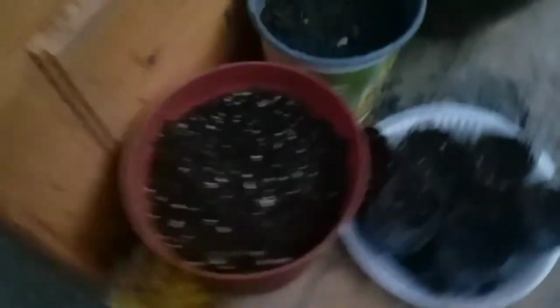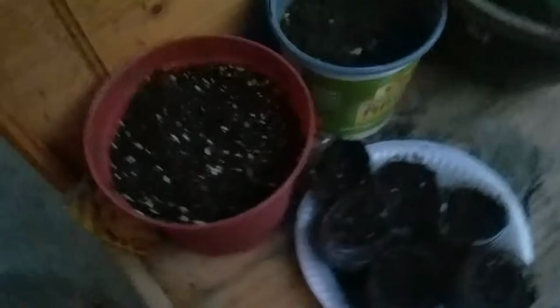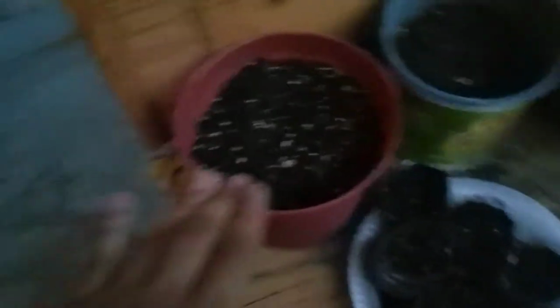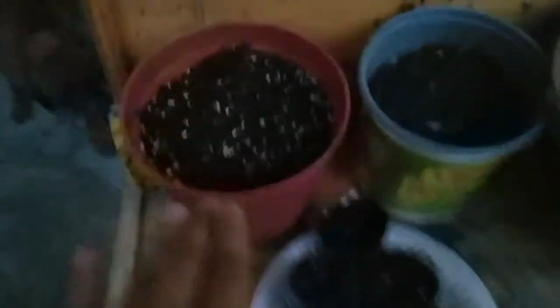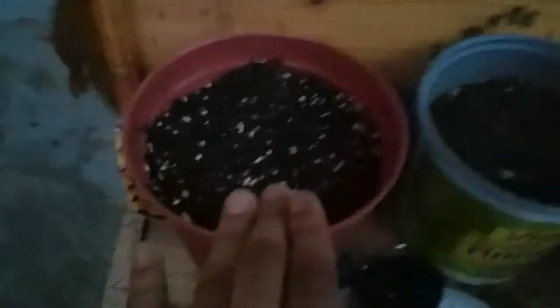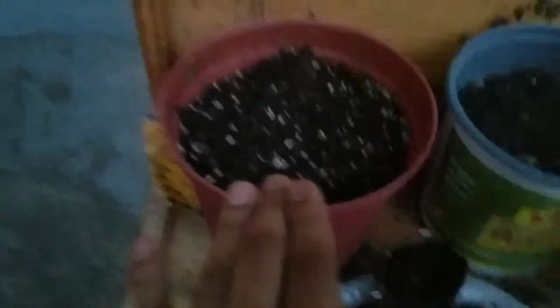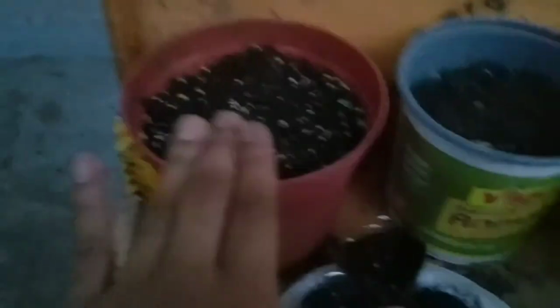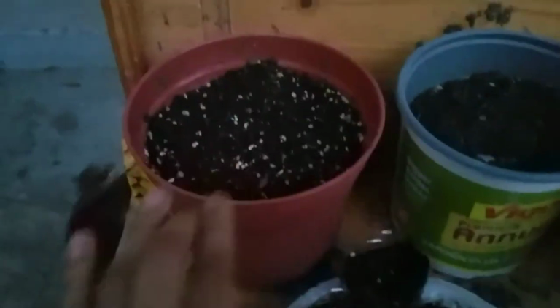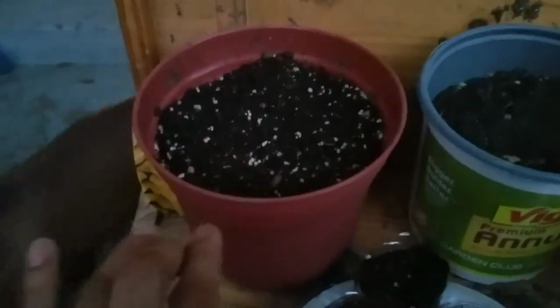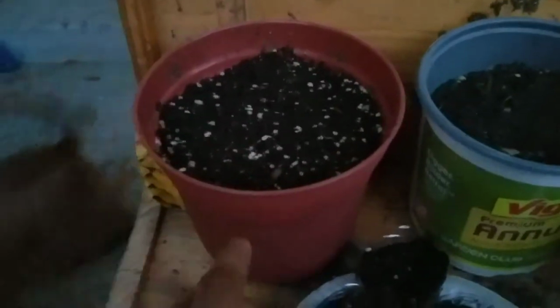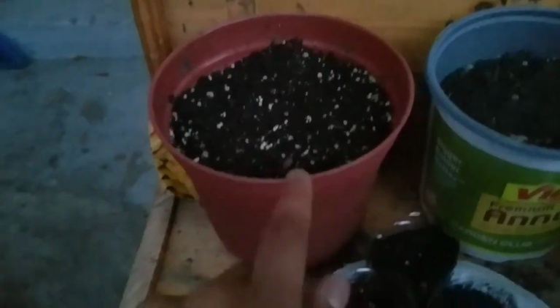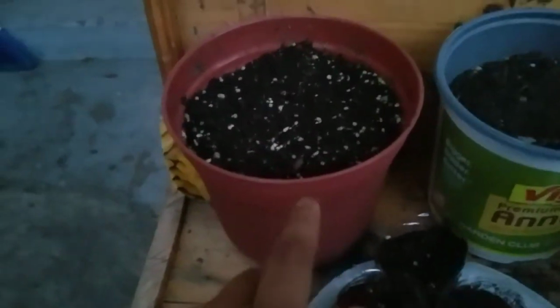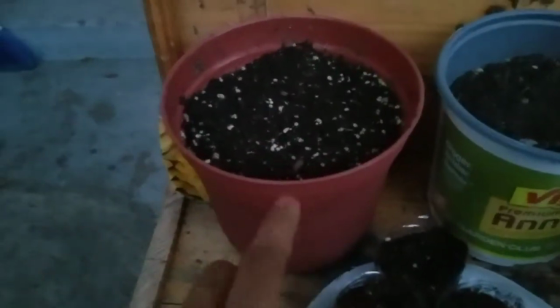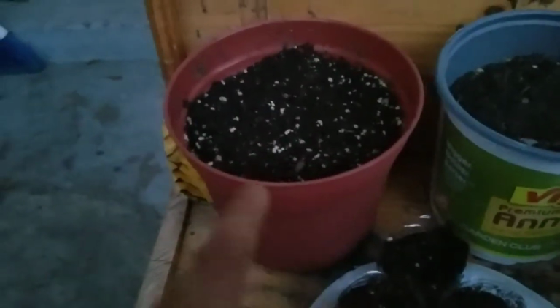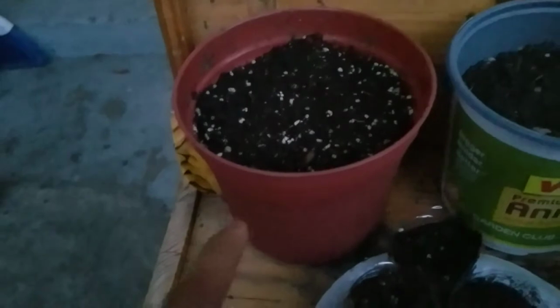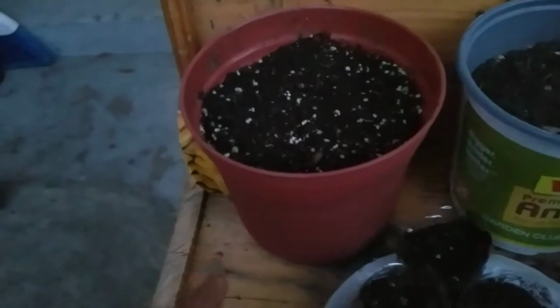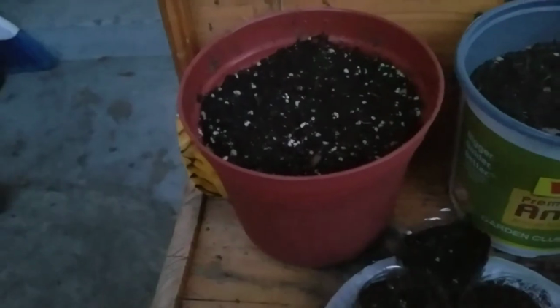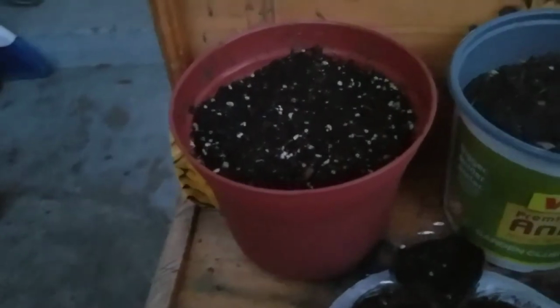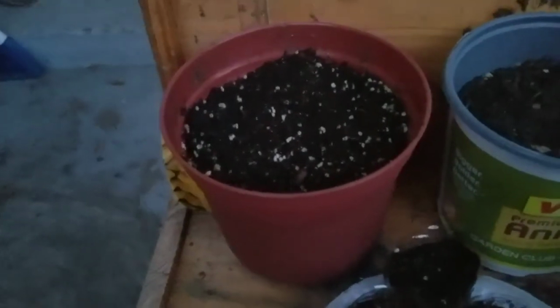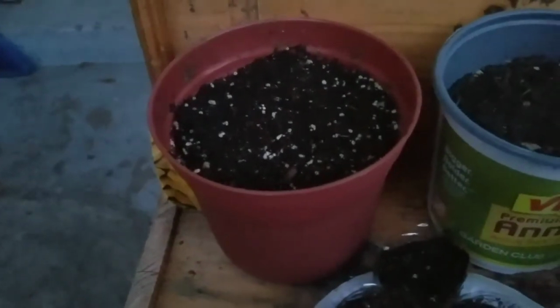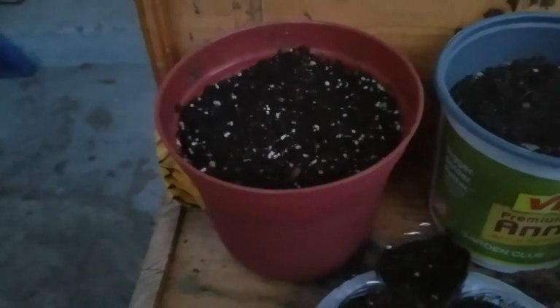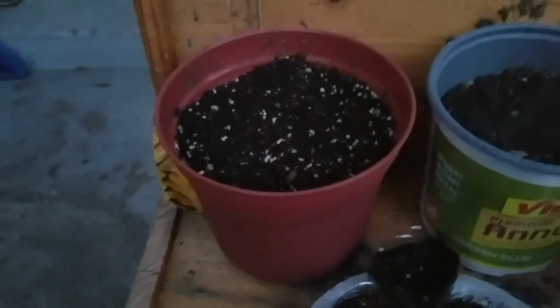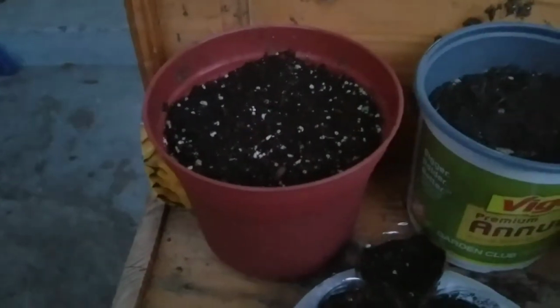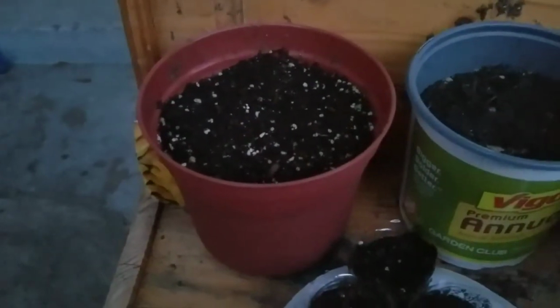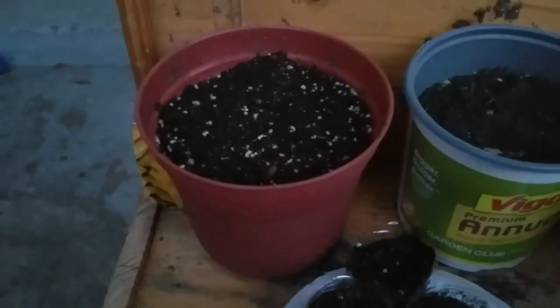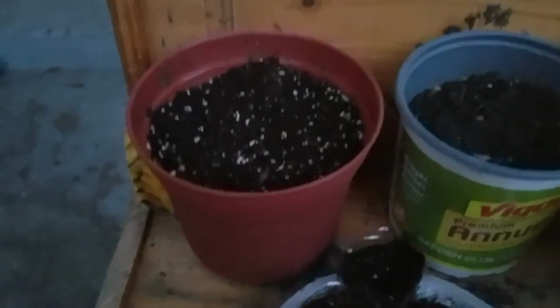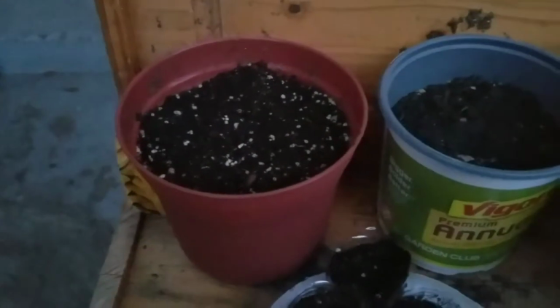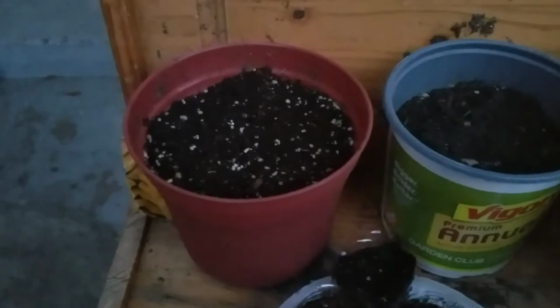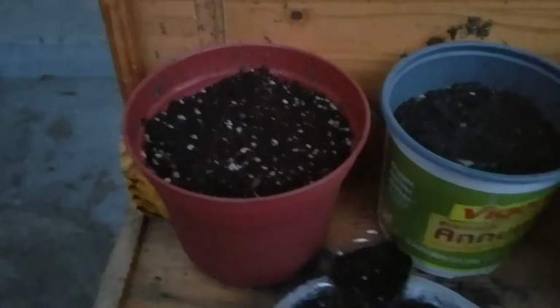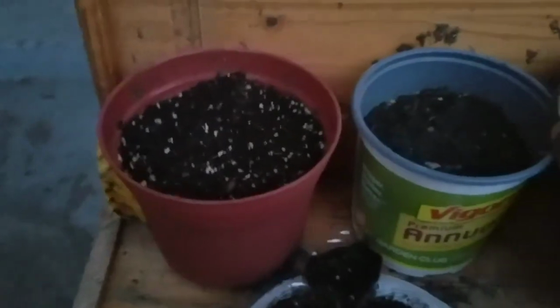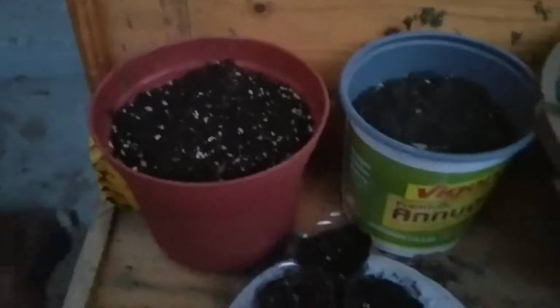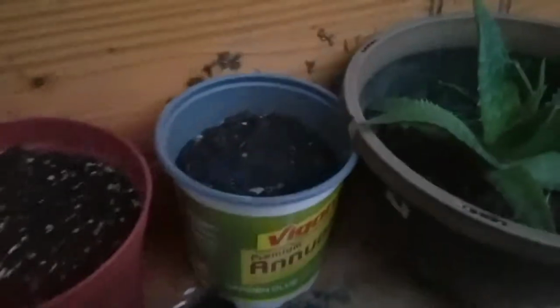This right here is actually a loquat, but here in San Antonio we call them Chinese plums. I don't know why, but they're not Chinese plums actually — I've just found that out.